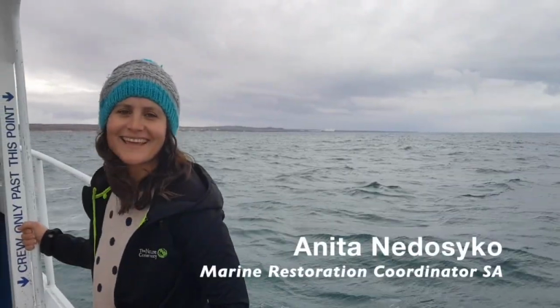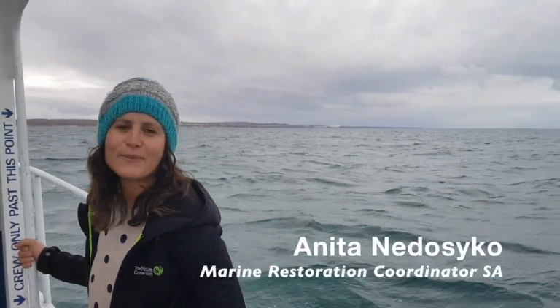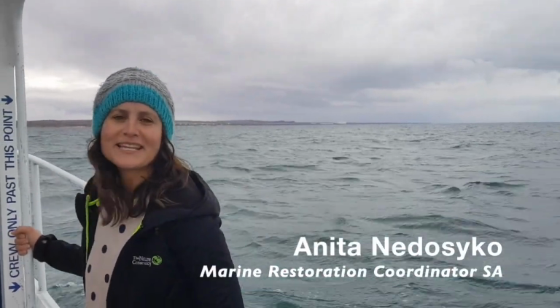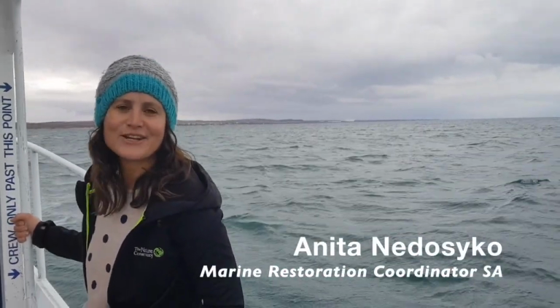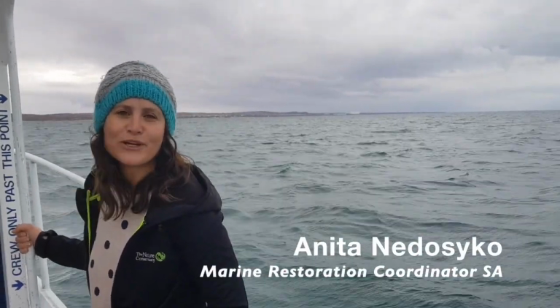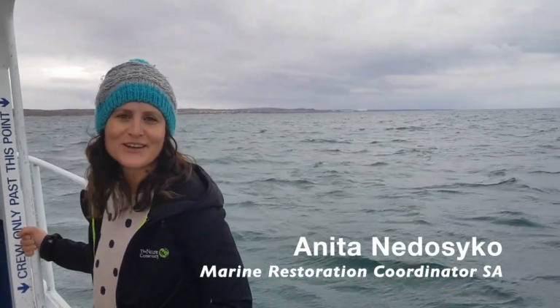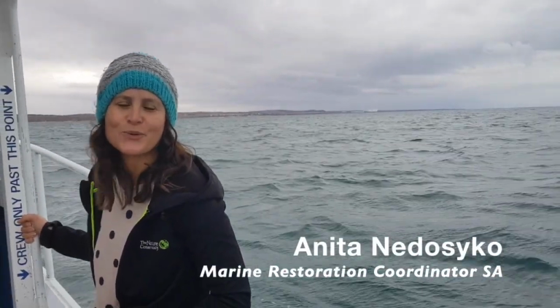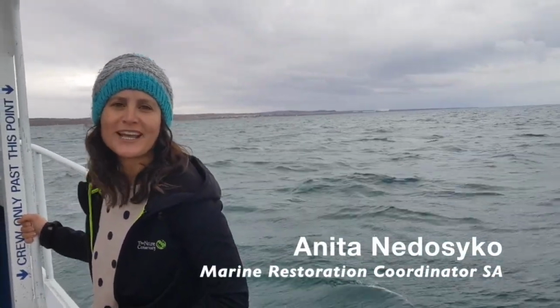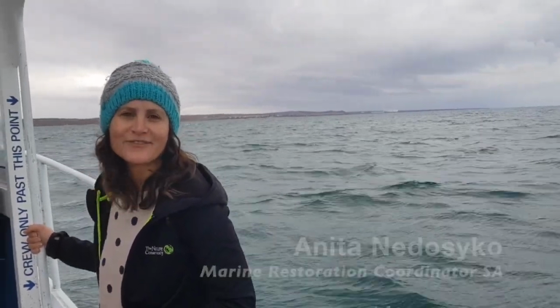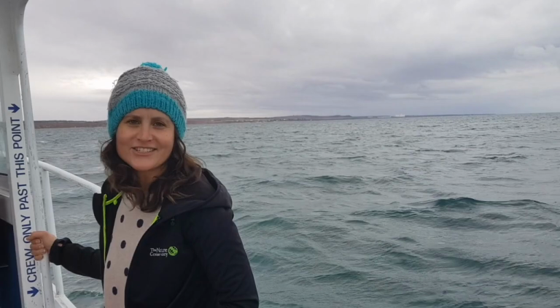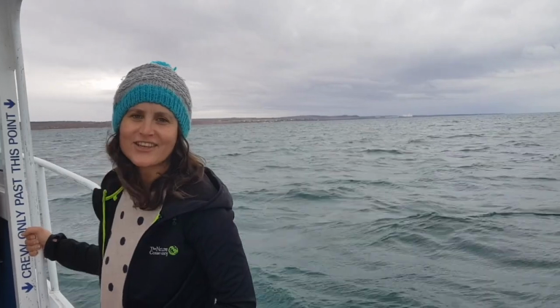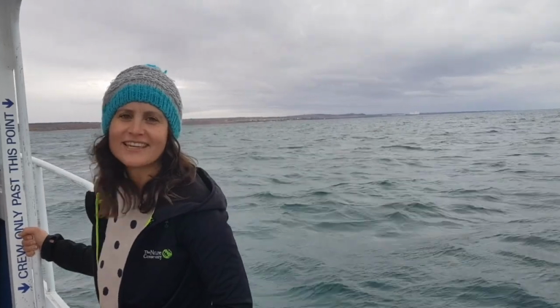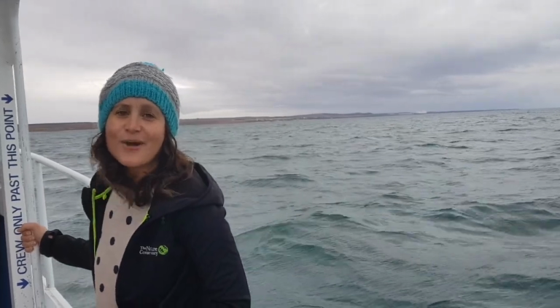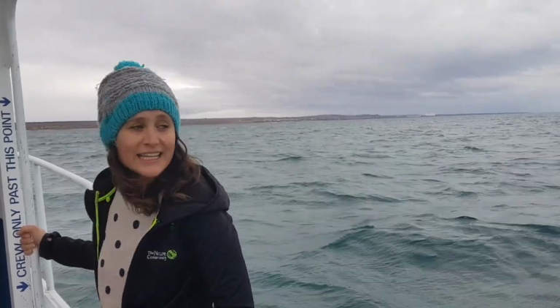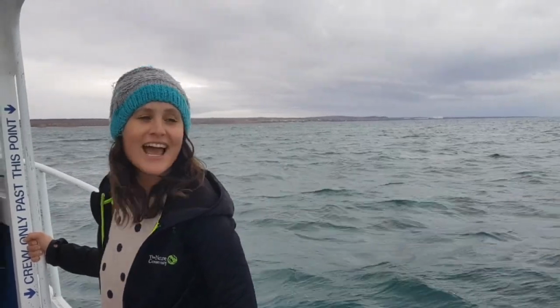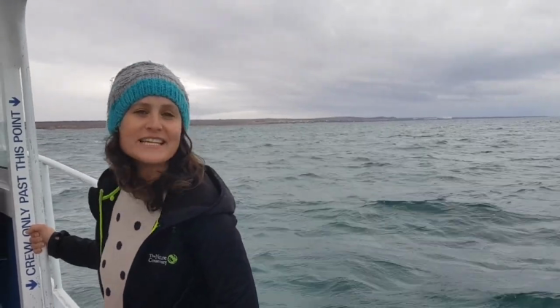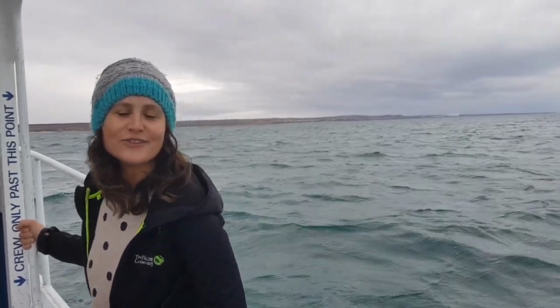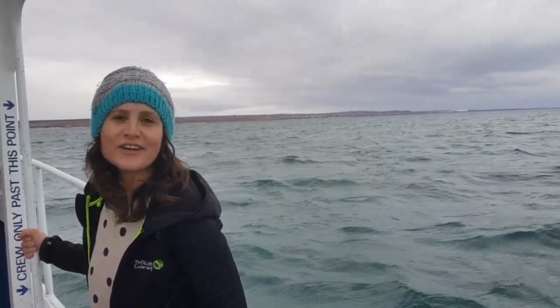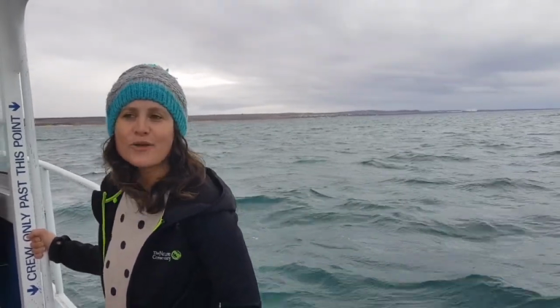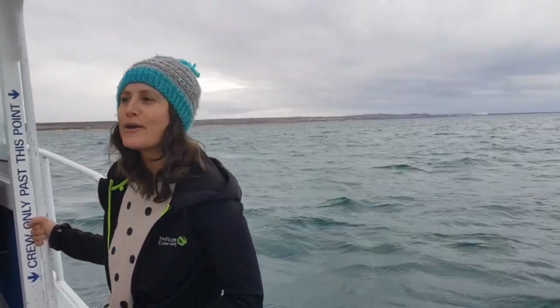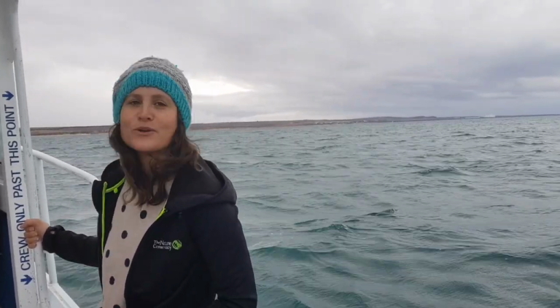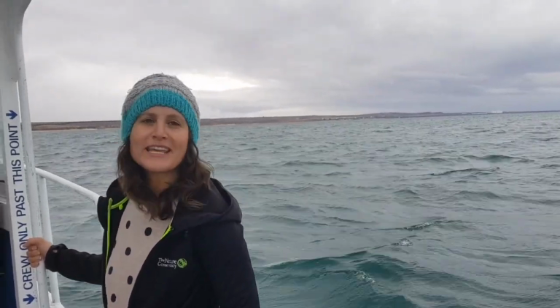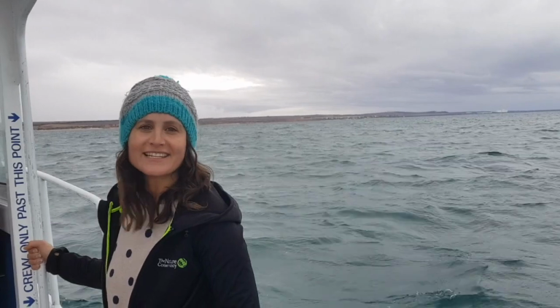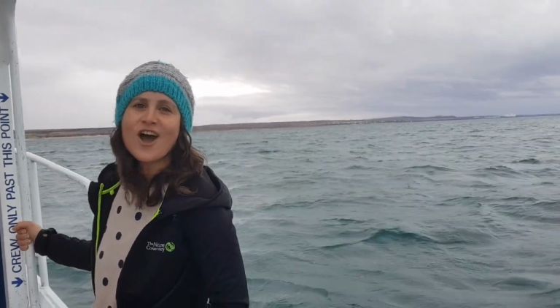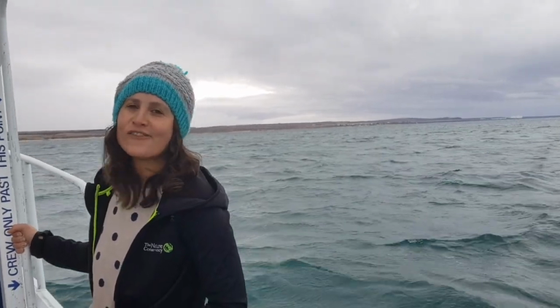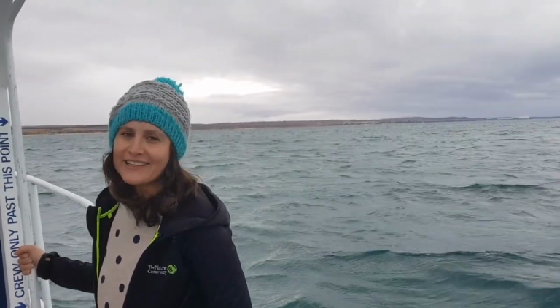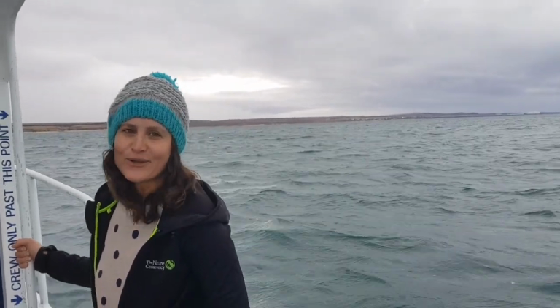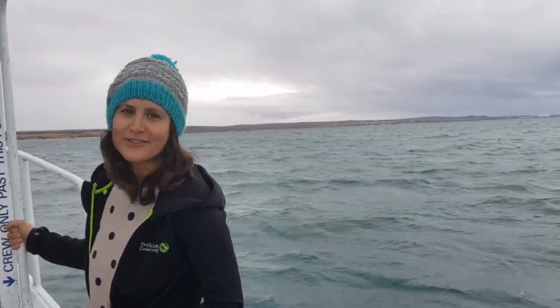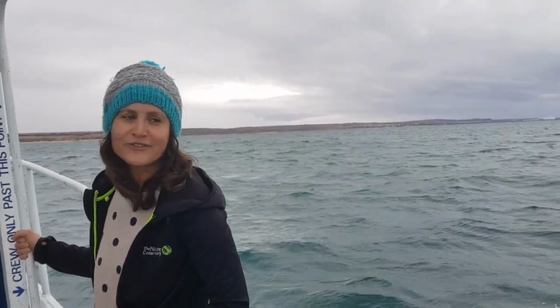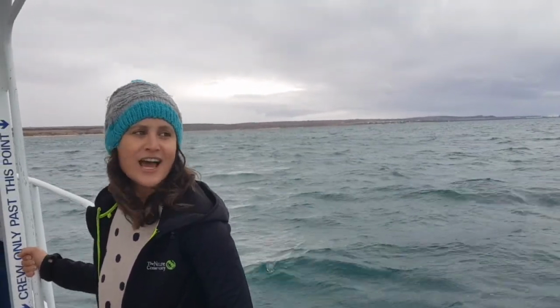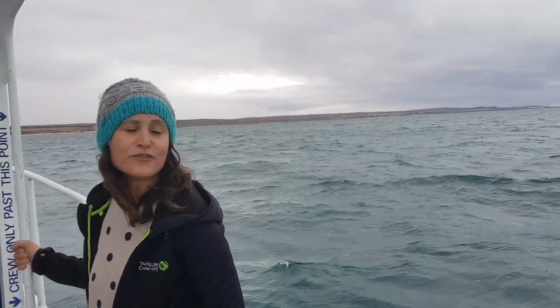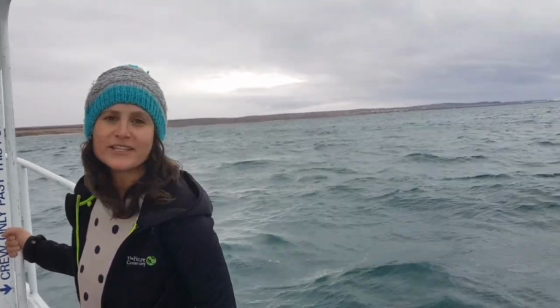My name's Anita and I'm the Marine Restoration Coordinator for The Nature Conservancy. We're out here at Windara Reef, a site where we're restoring 20 hectares of native oyster reef just off York Peninsula.